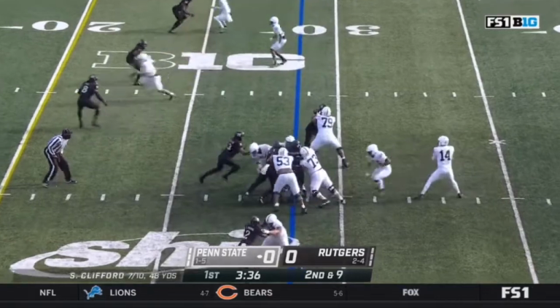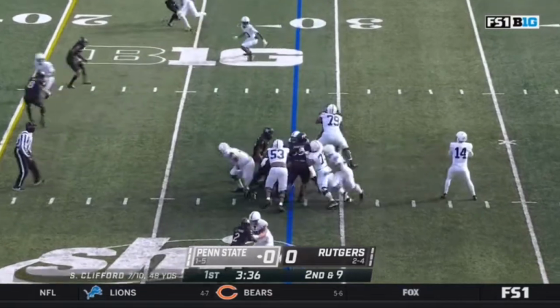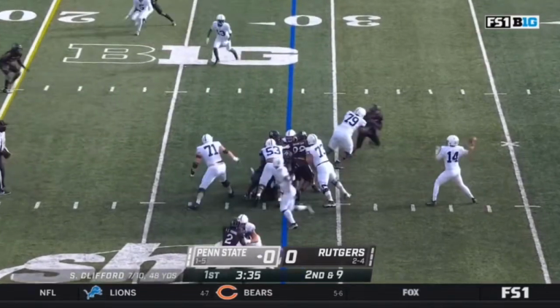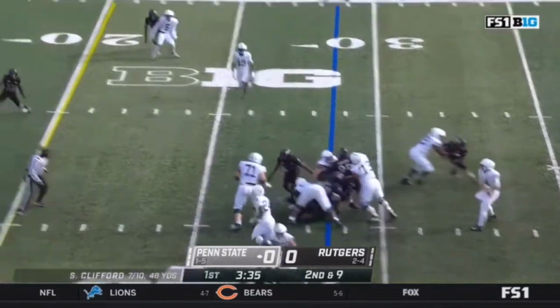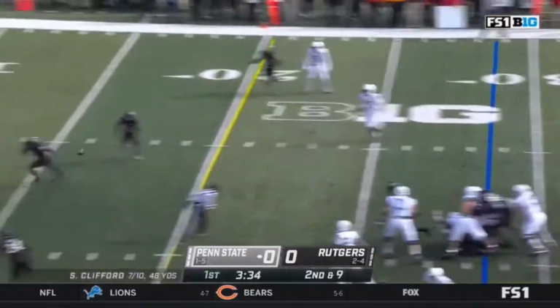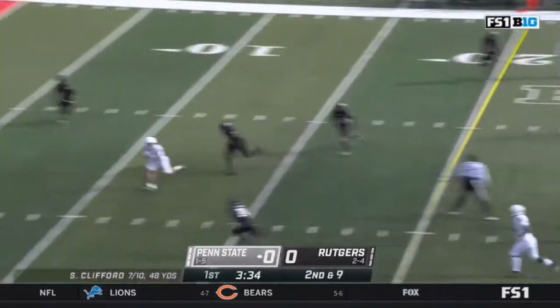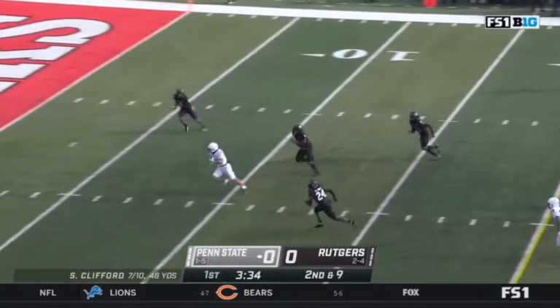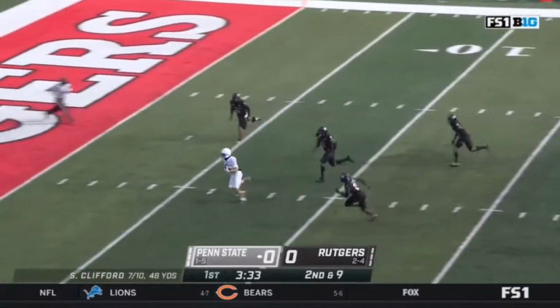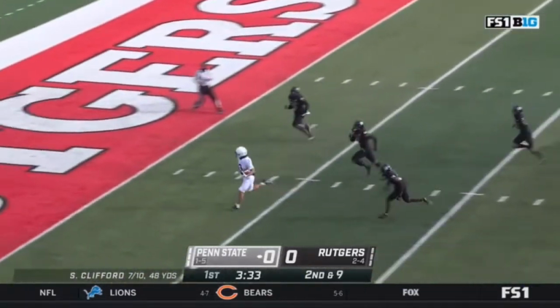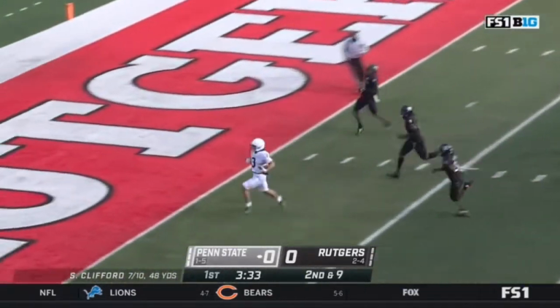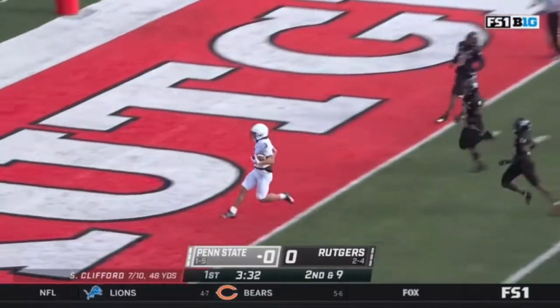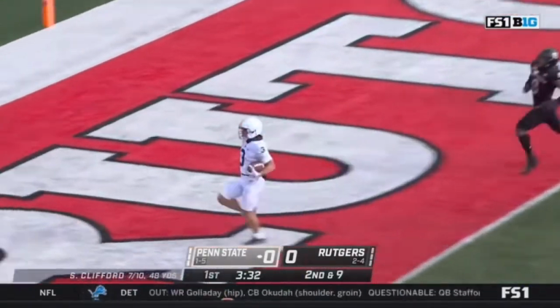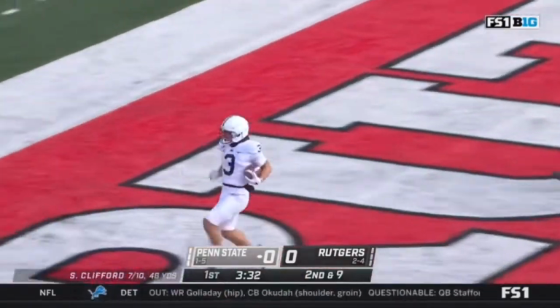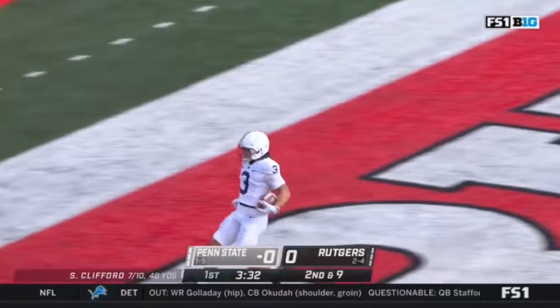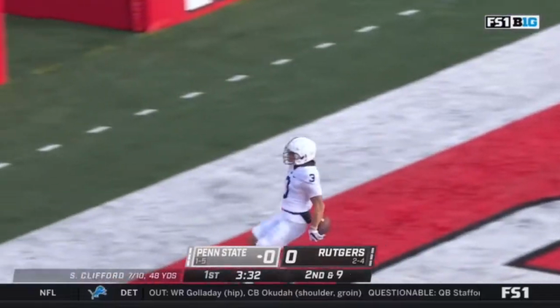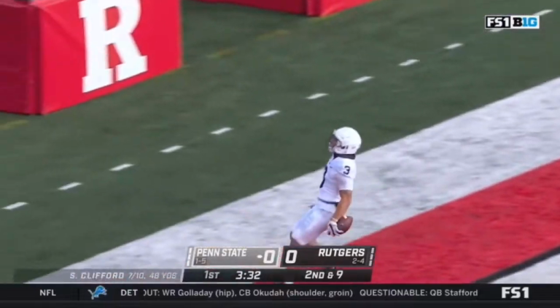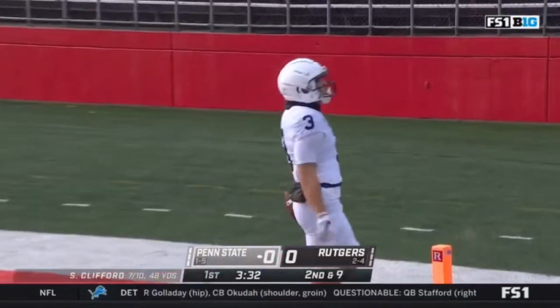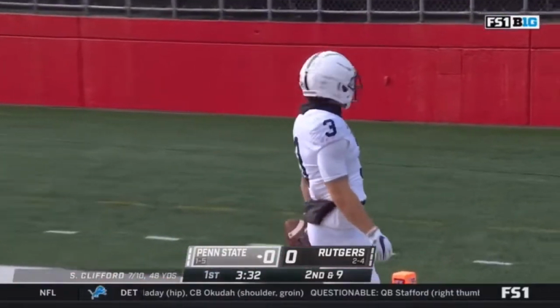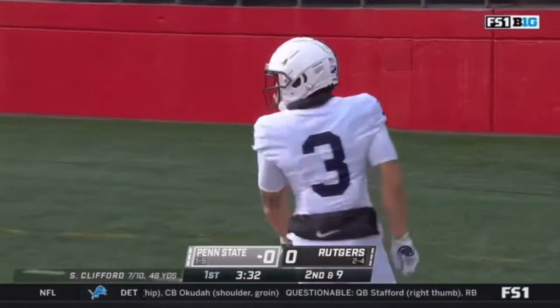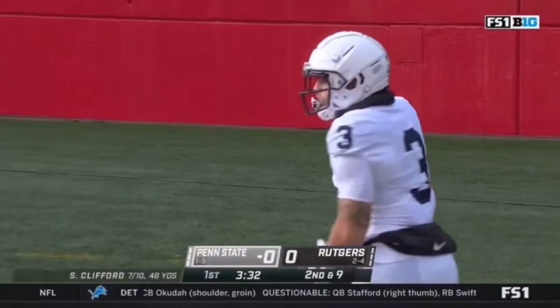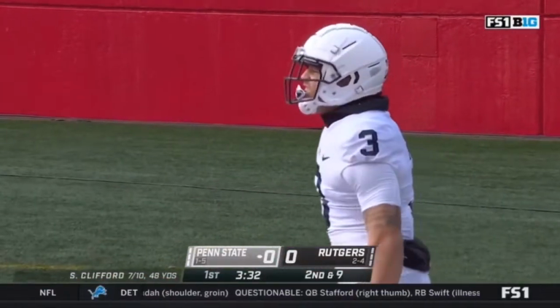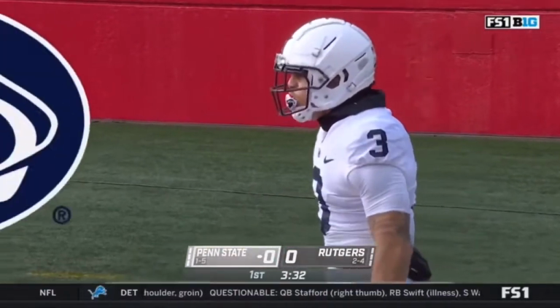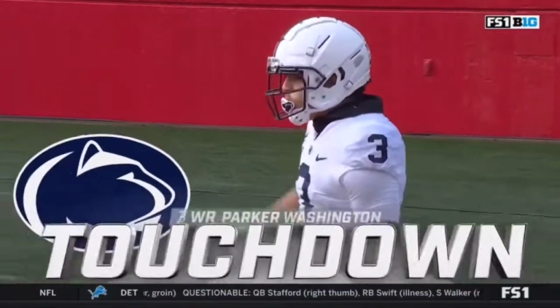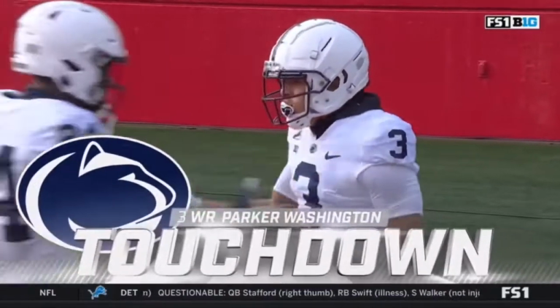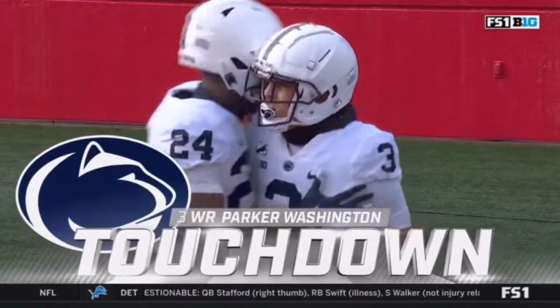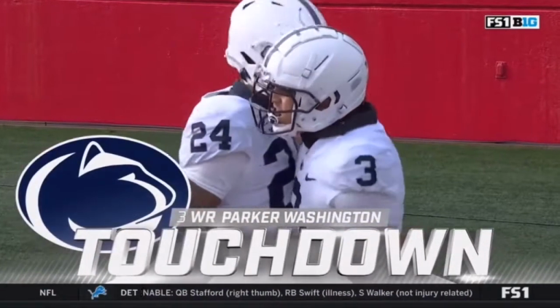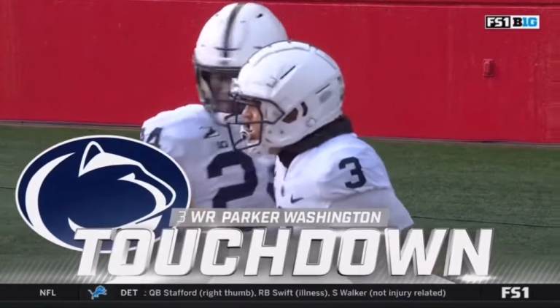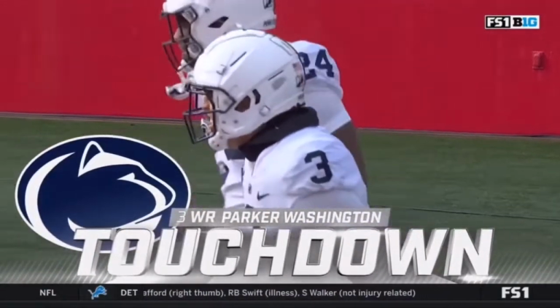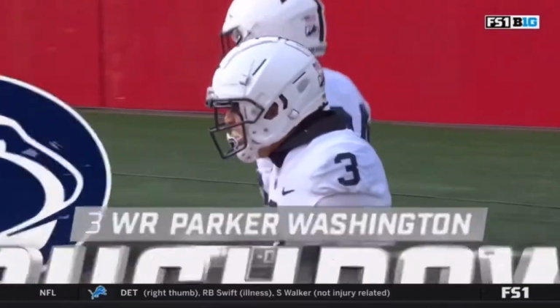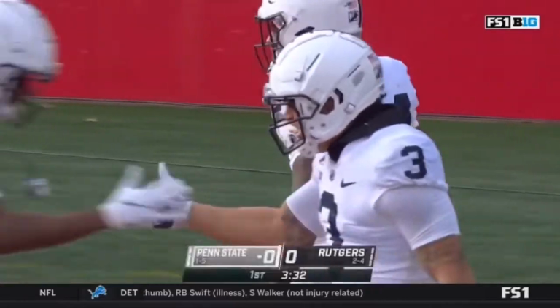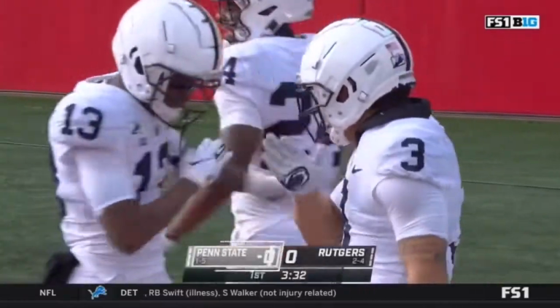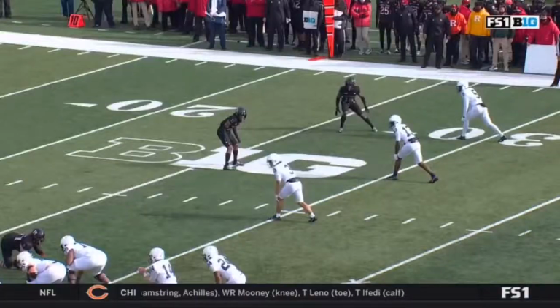Three and a half today in the opening quarter. Back in Clifford — bullet throw, caught, touchdown. Parker Washington finds the end zone. The one thing he didn't do last week when he caught nine passes. Touchdown.